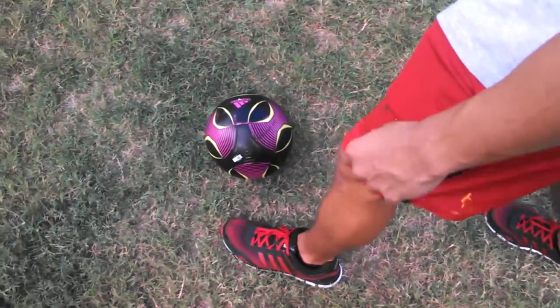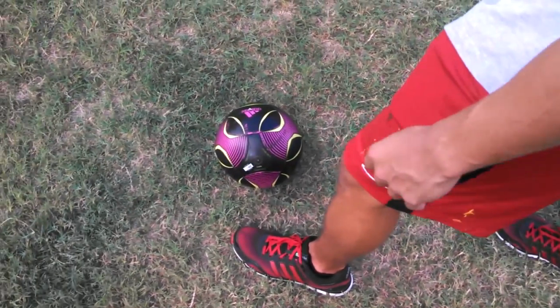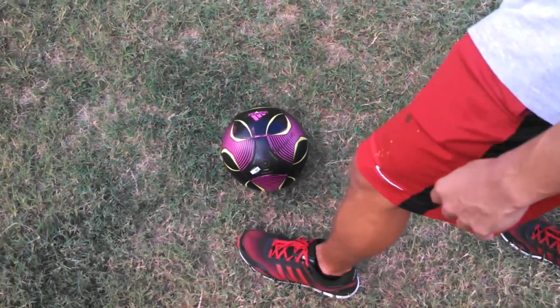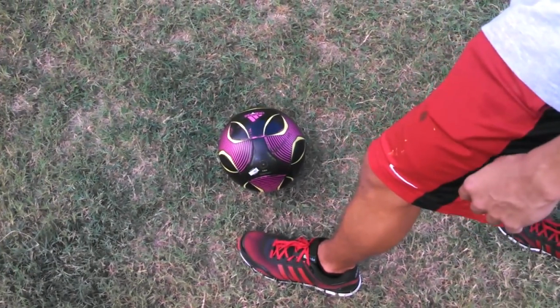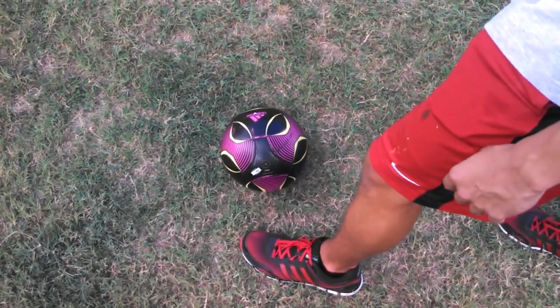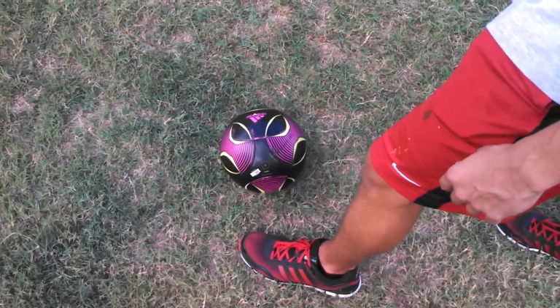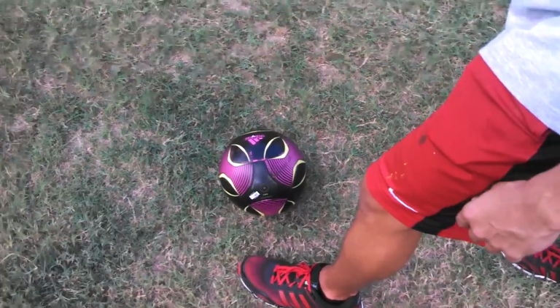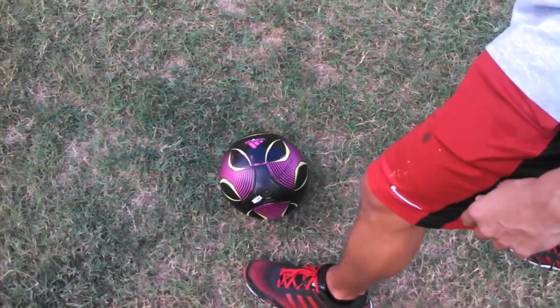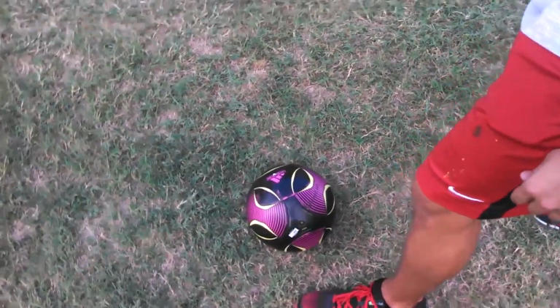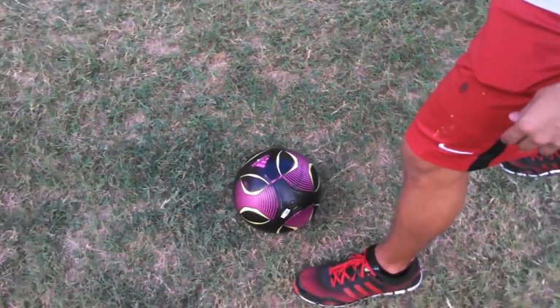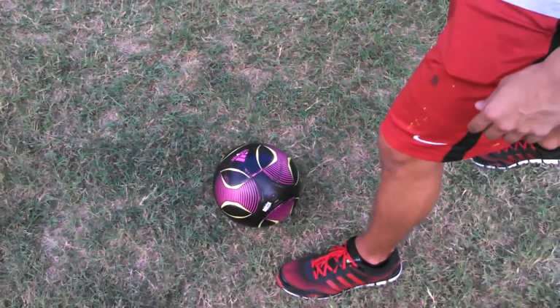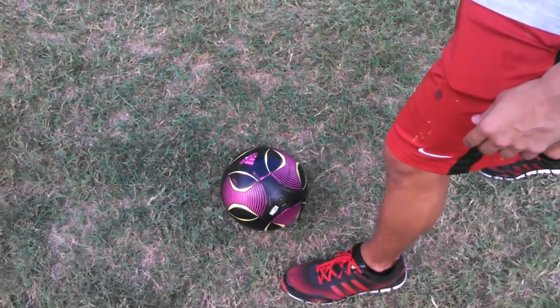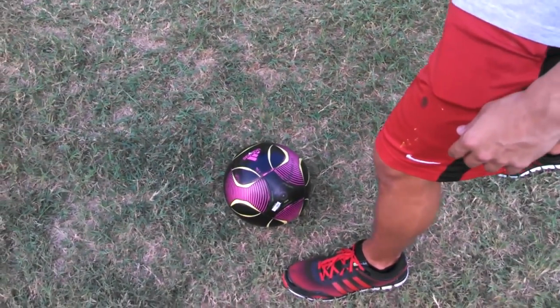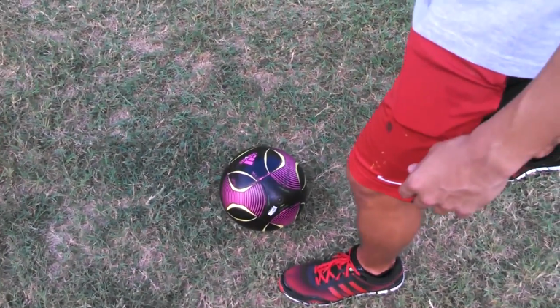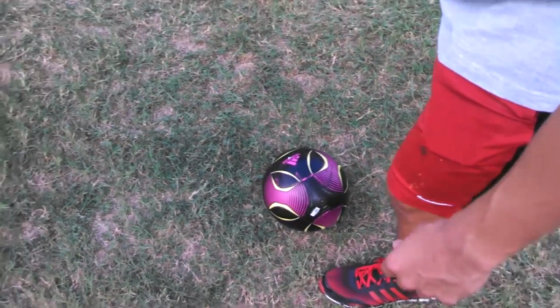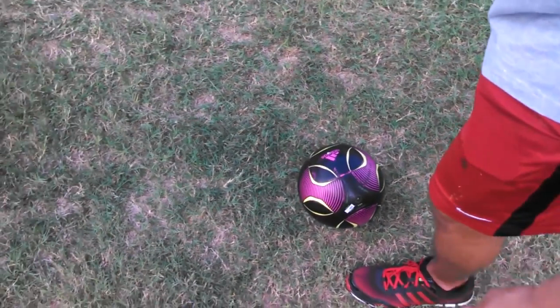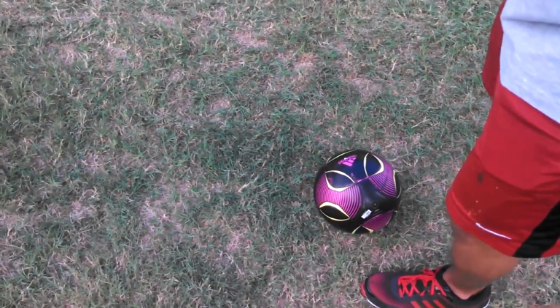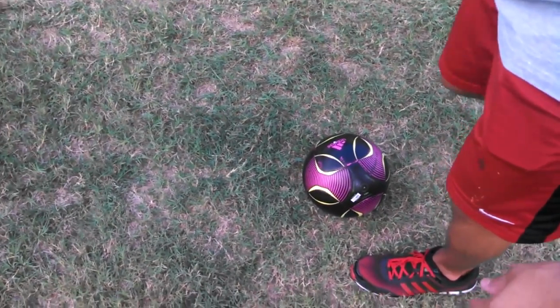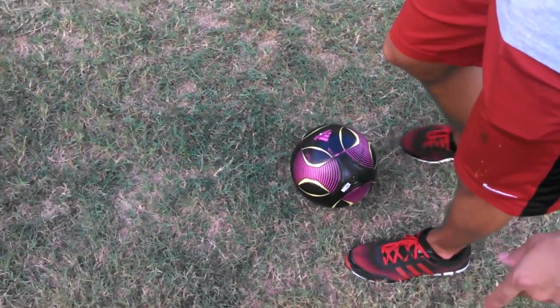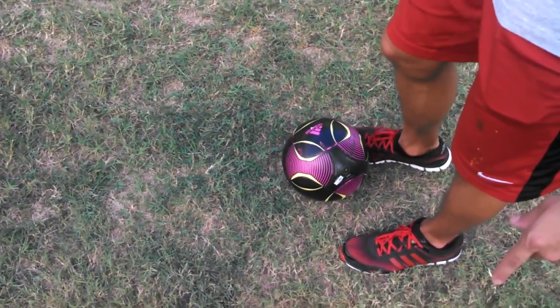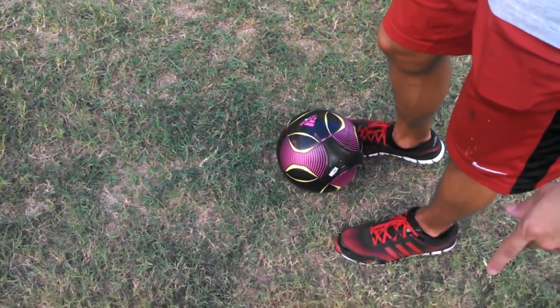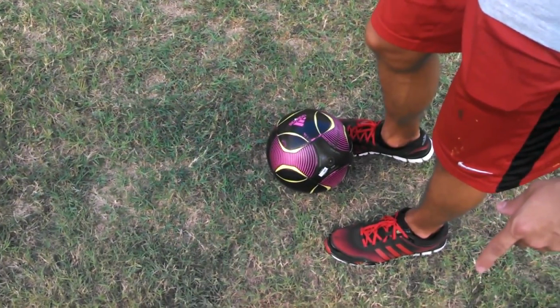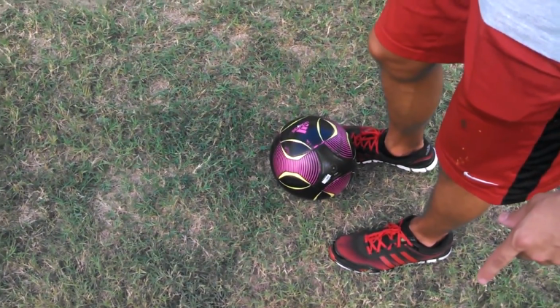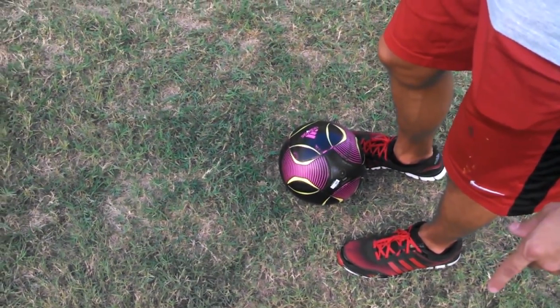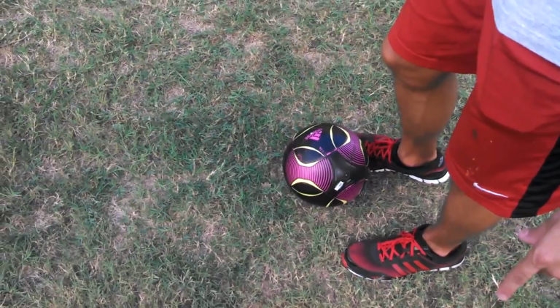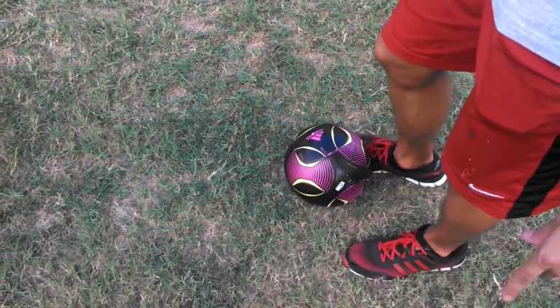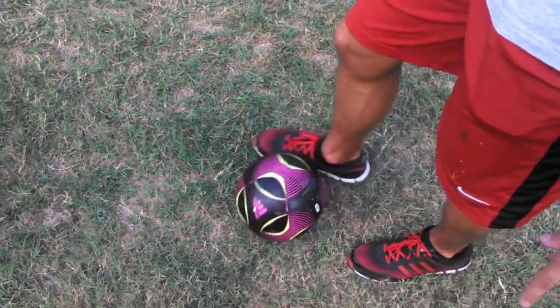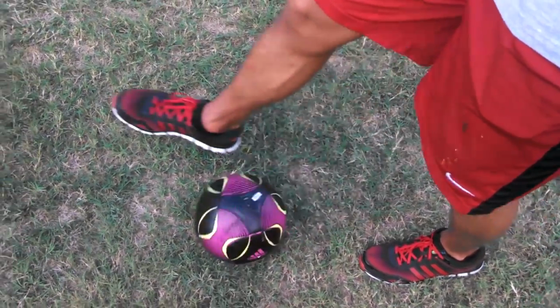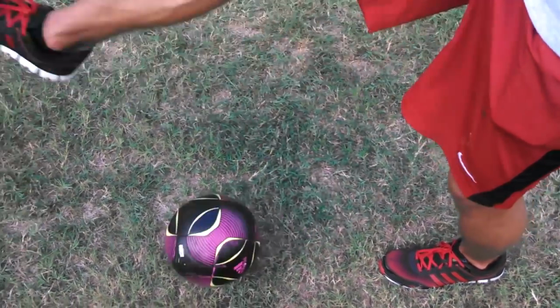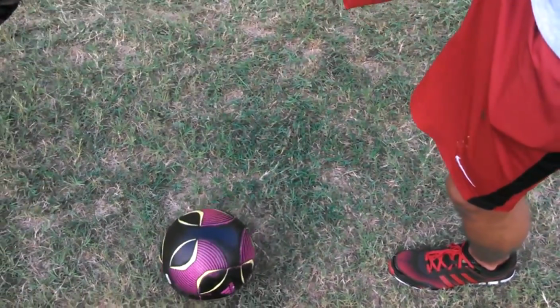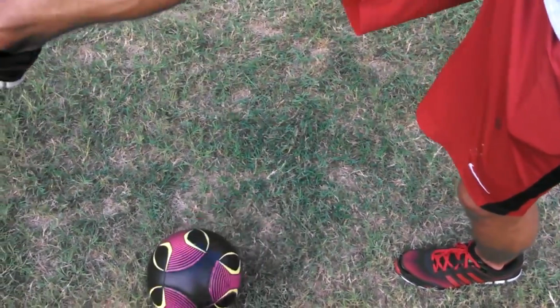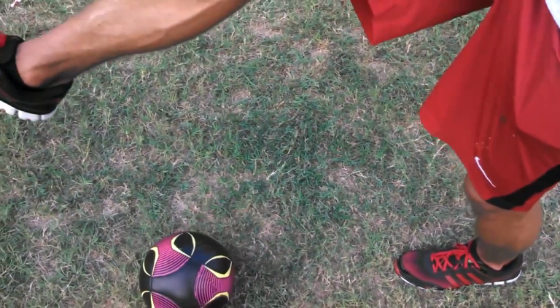In order to shoot the ball, first plant your supporting foot next to it, leaning your body slightly over the ball, and hit the ball forcefully with the laces of your shooting foot.